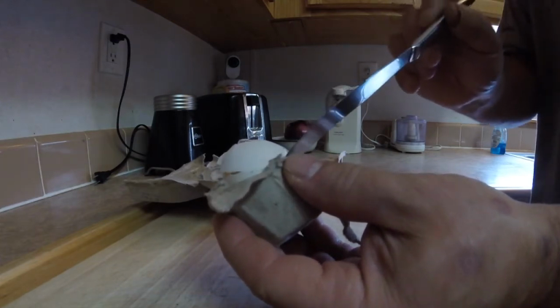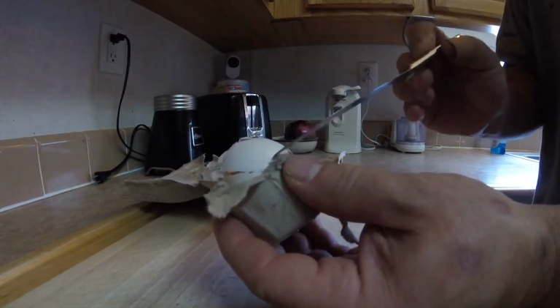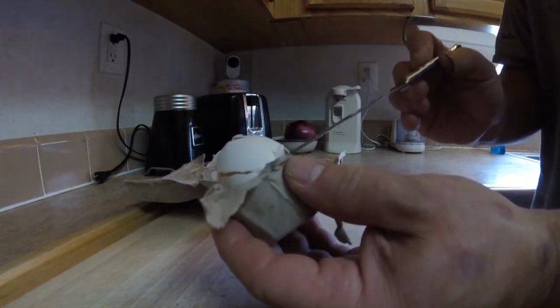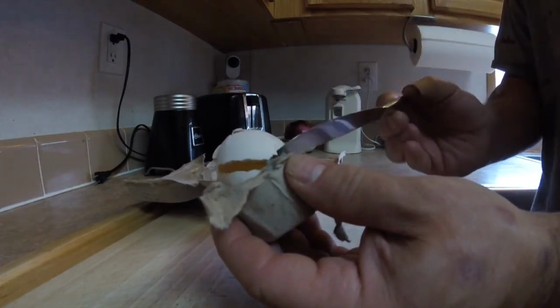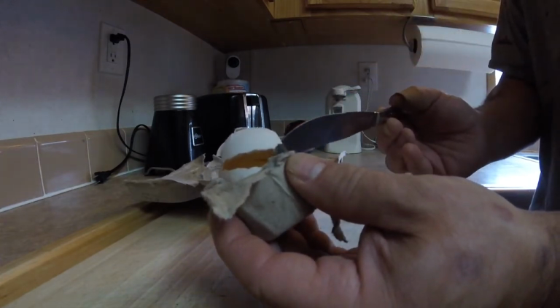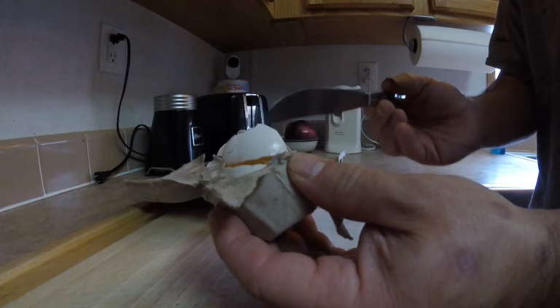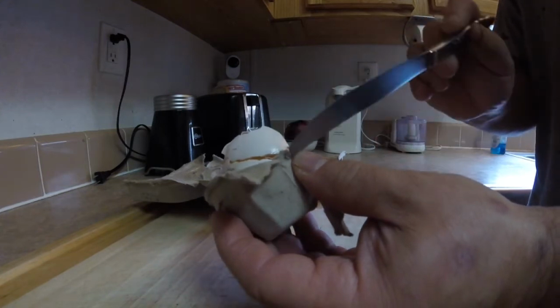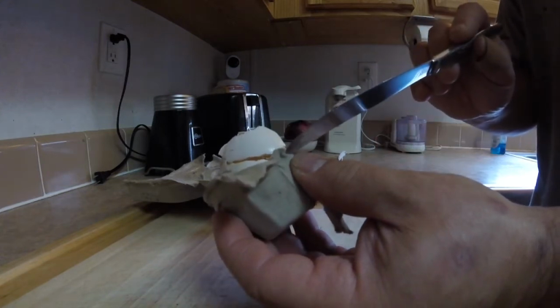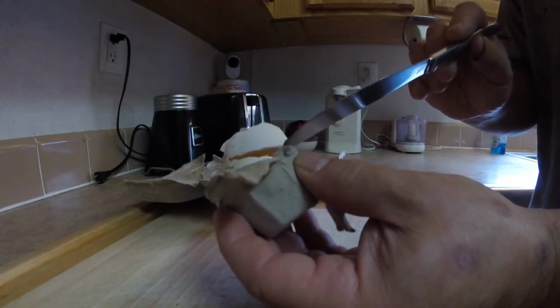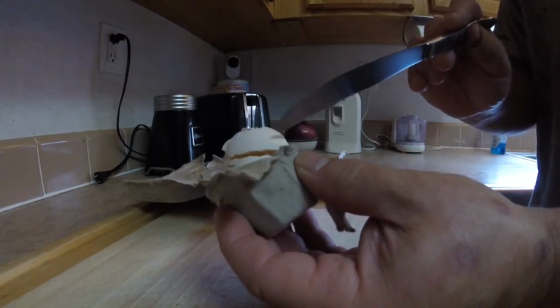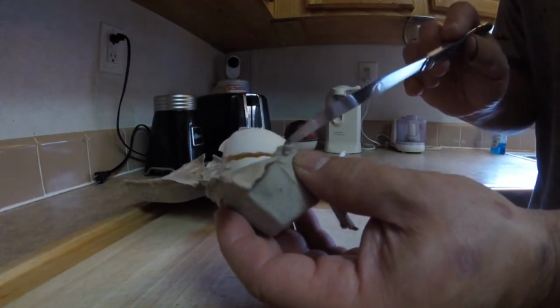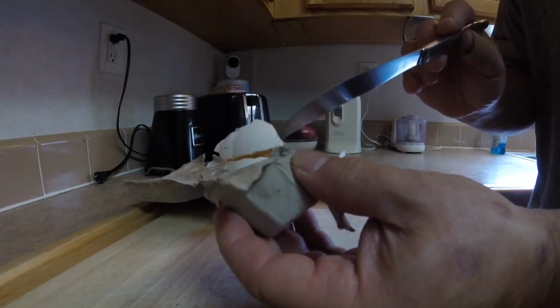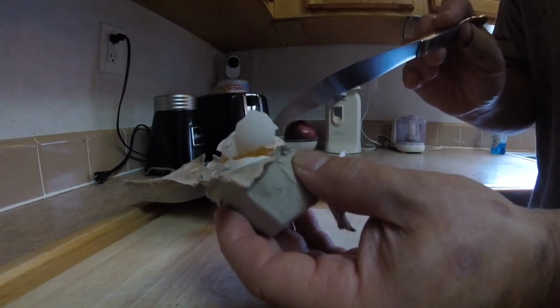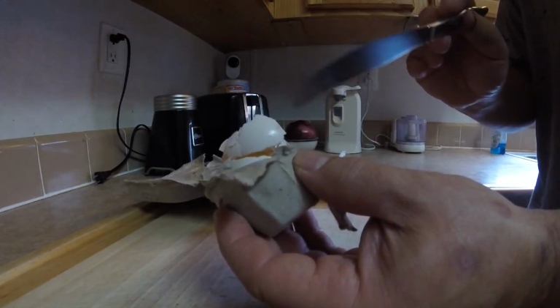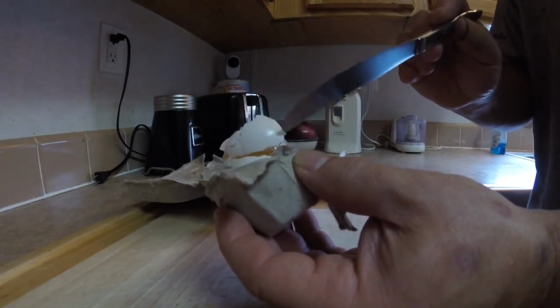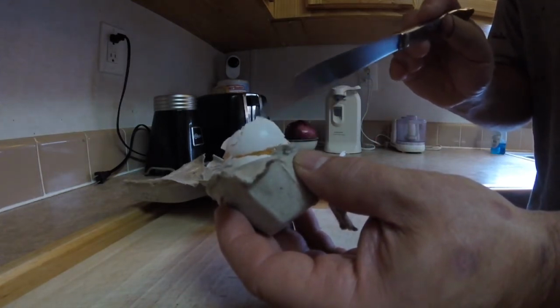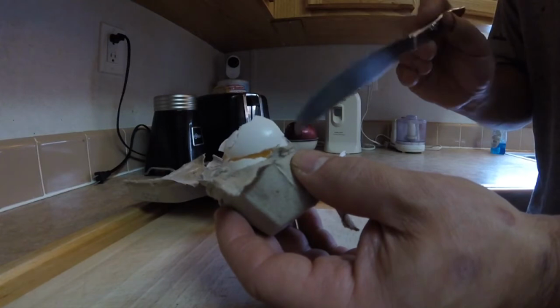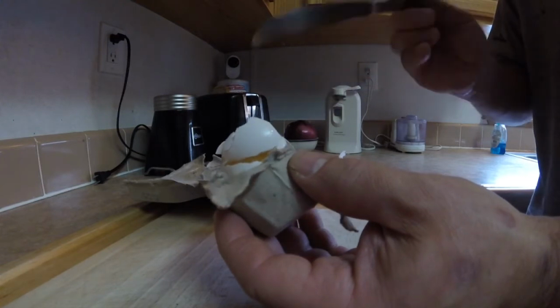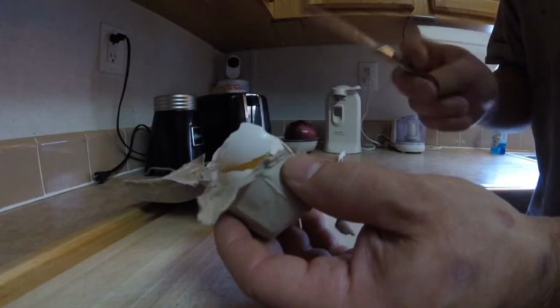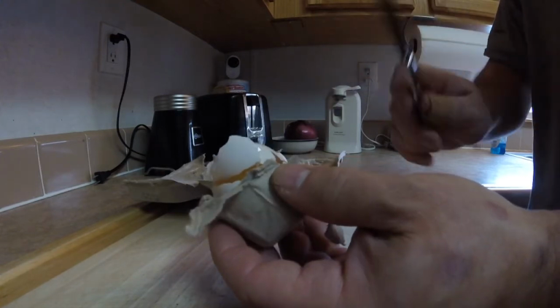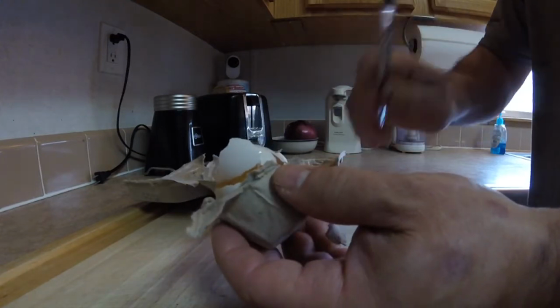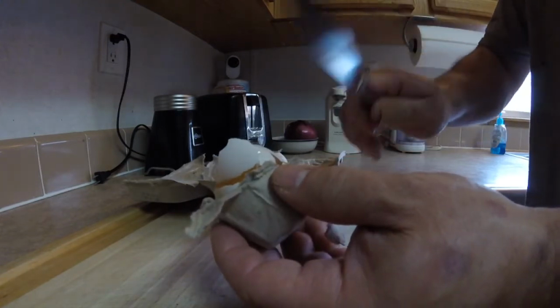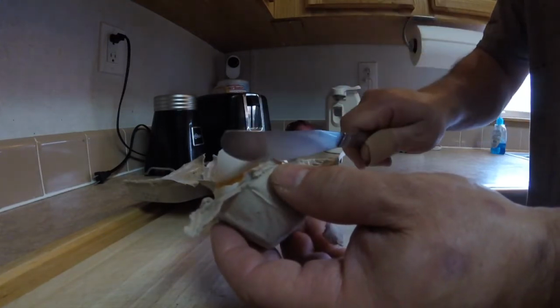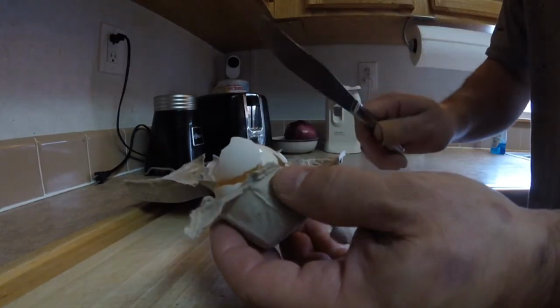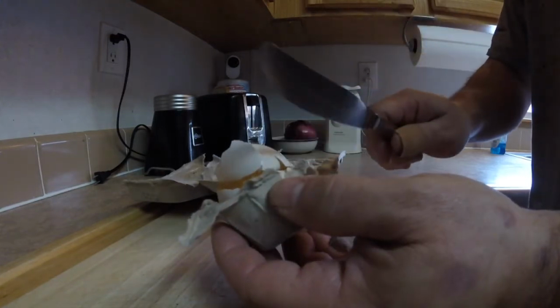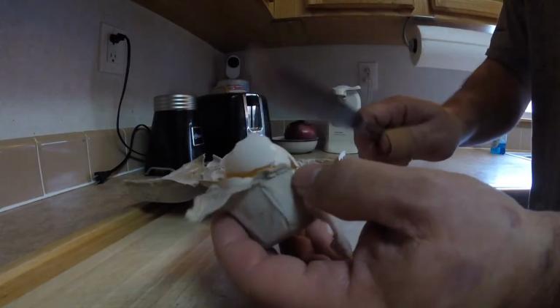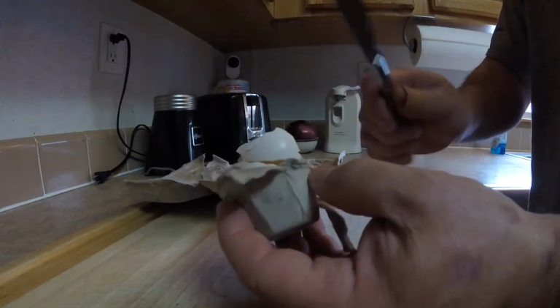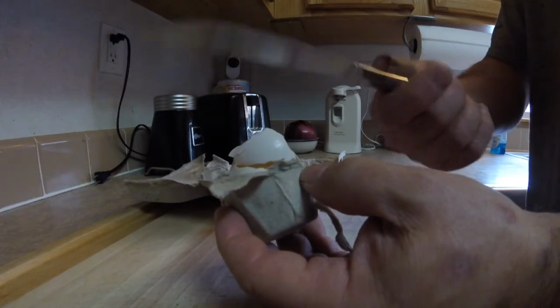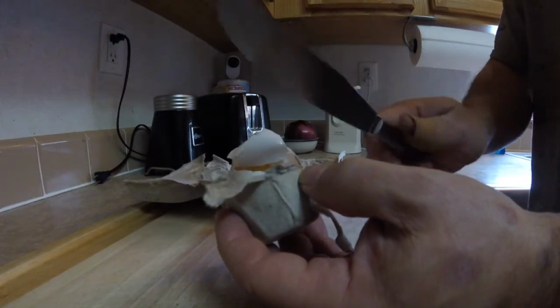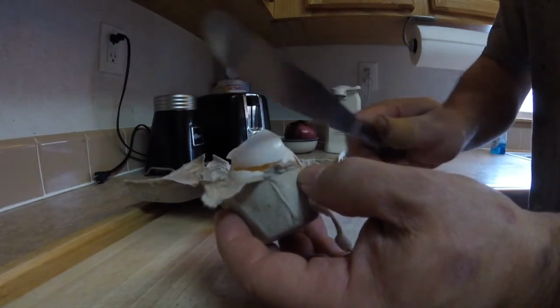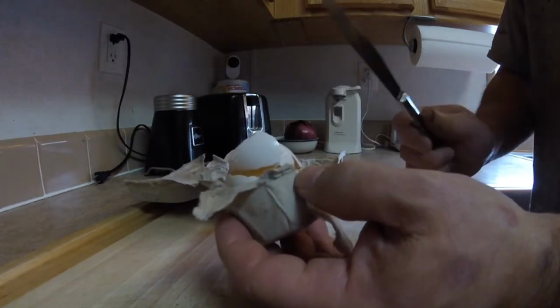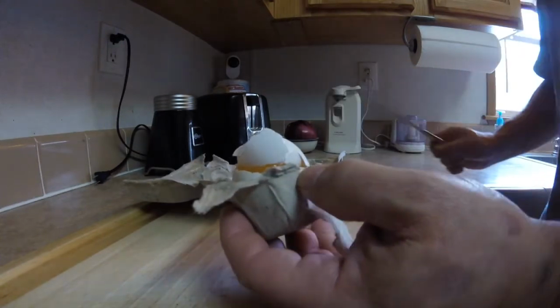That way I will get my over medium or over light without breaking the yolk. So again, this is just the reverse direction of tapping against the pan — you're just using something to tap against the egg instead.